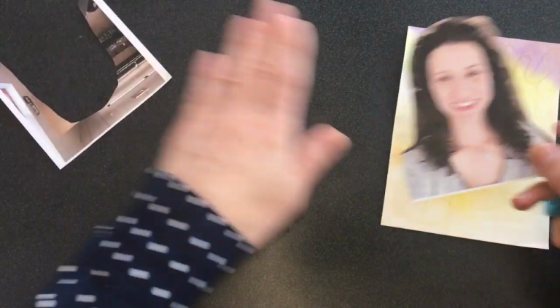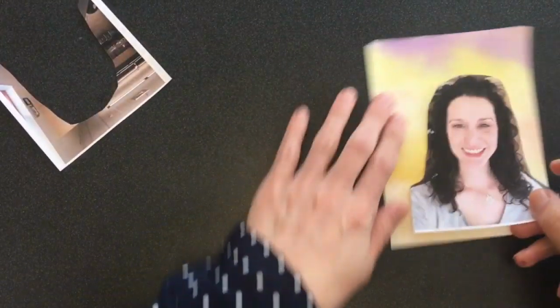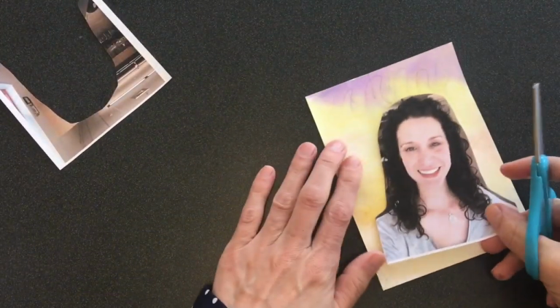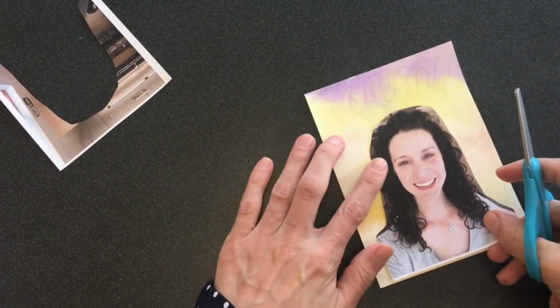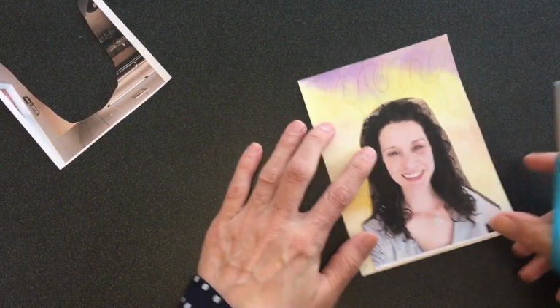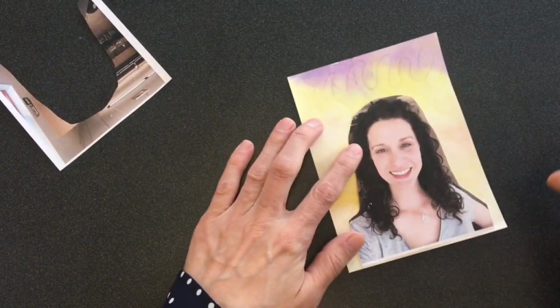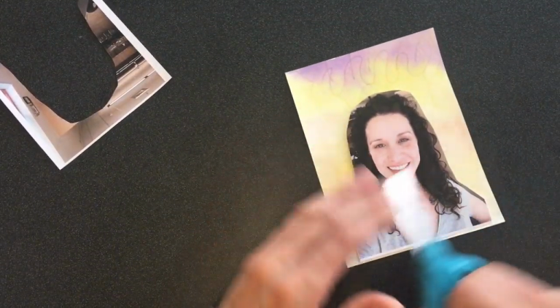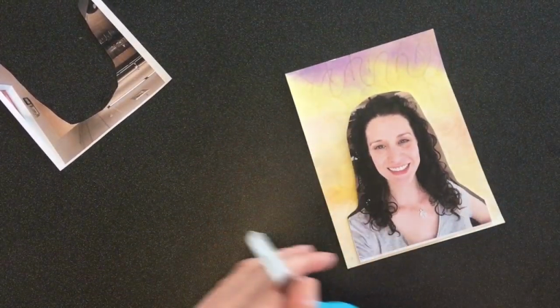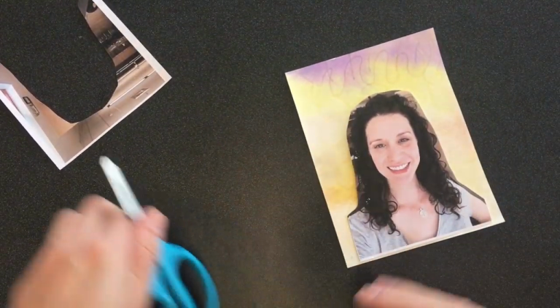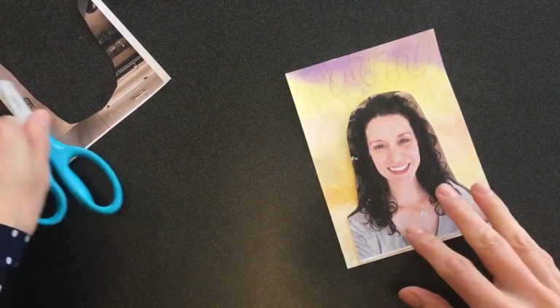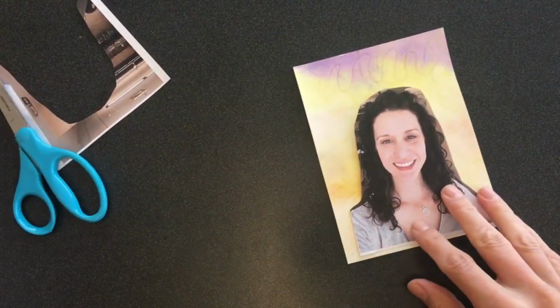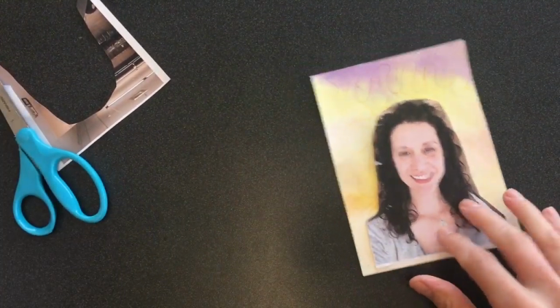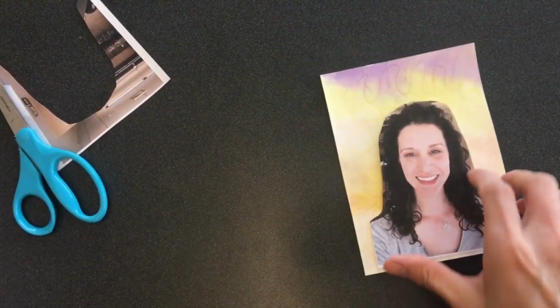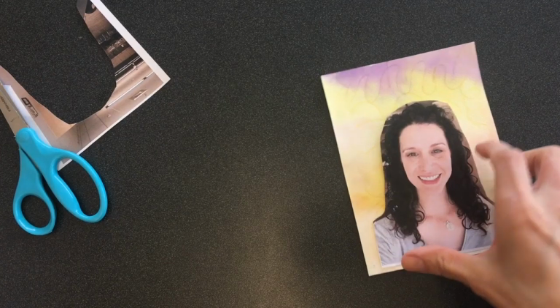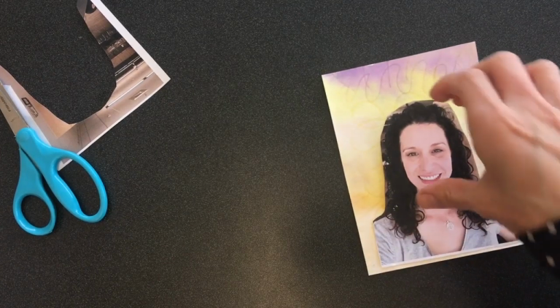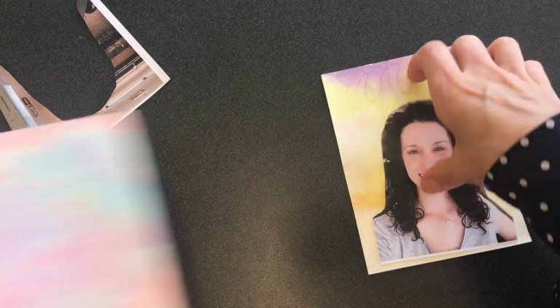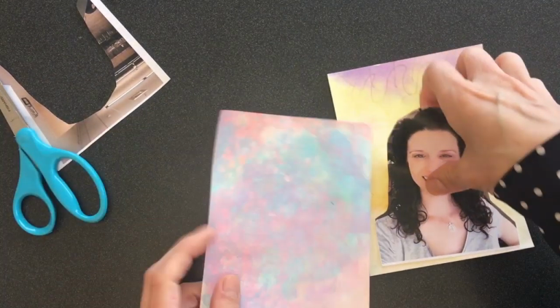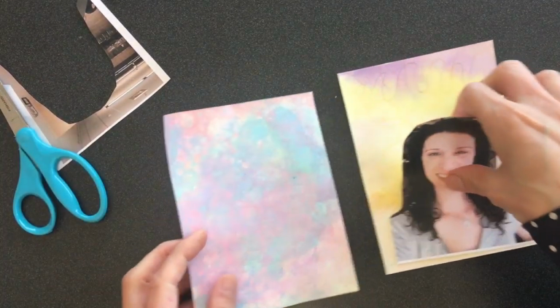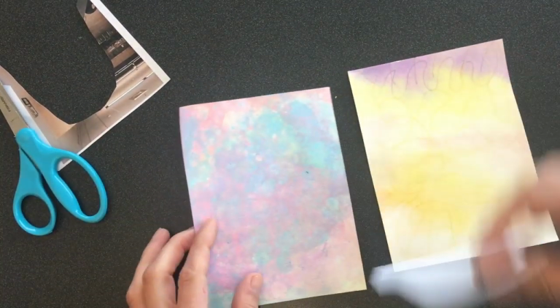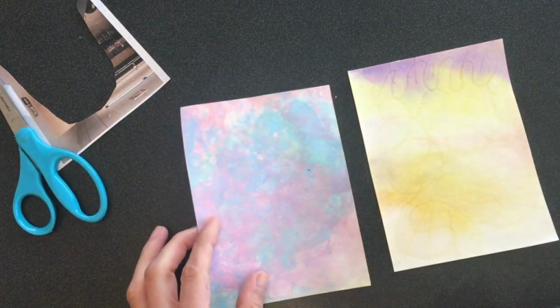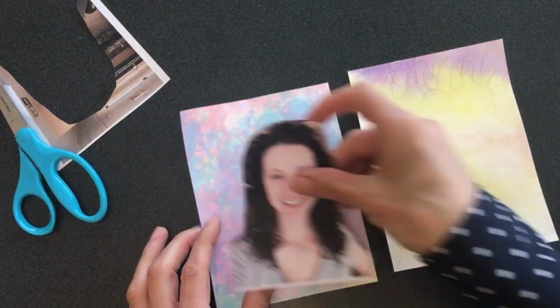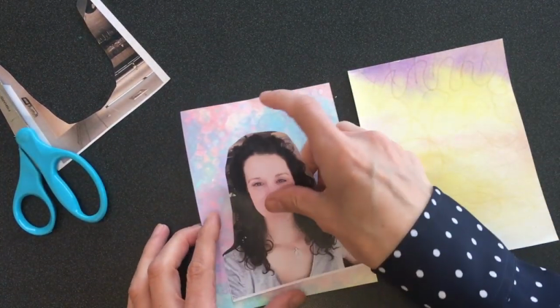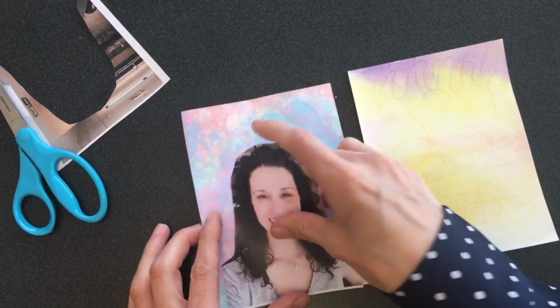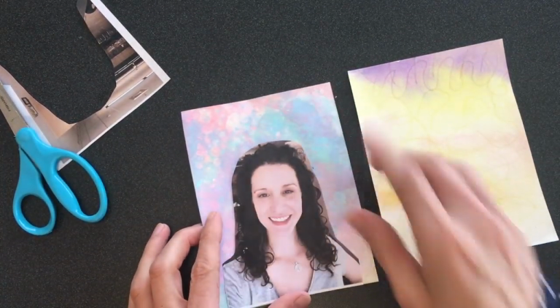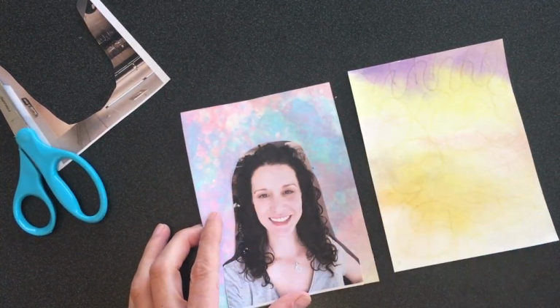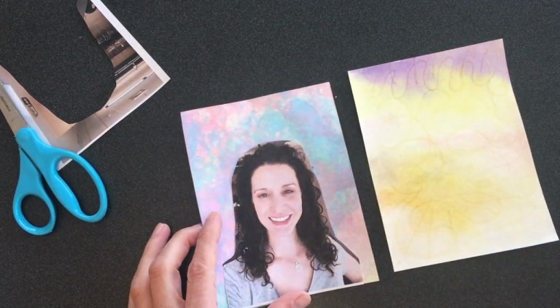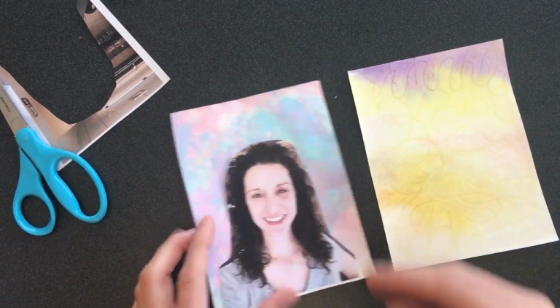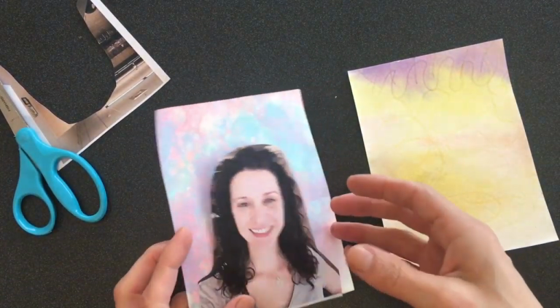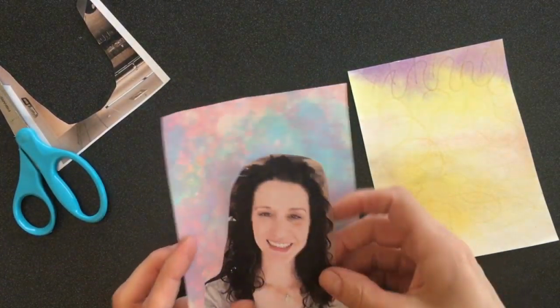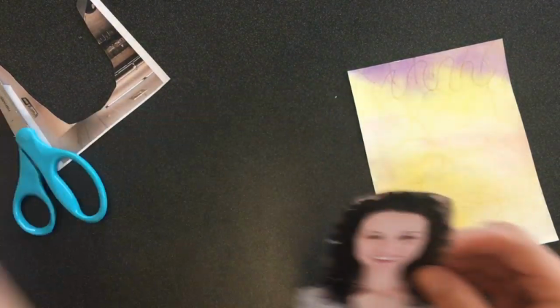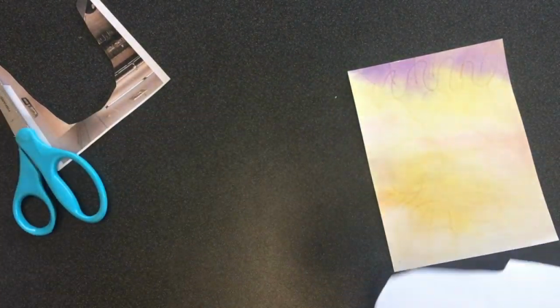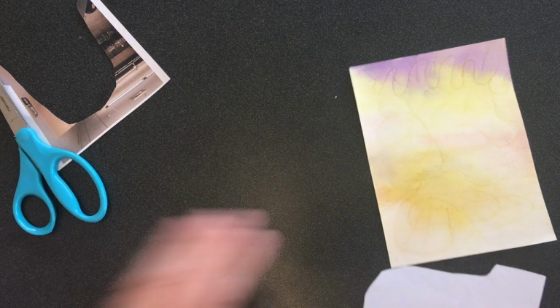You're going to glue it down to one of your background pictures. You can pick either your watercolor or your bubbles — look at them and see which one you like best.